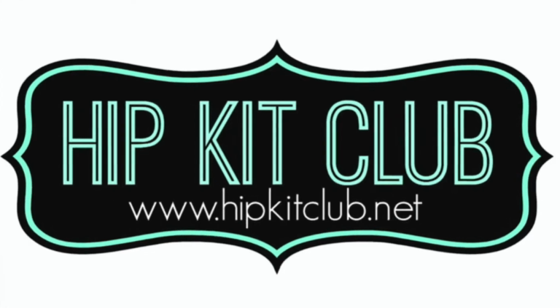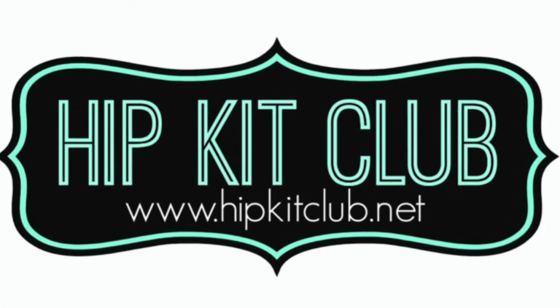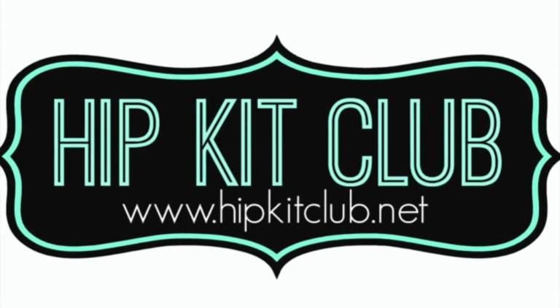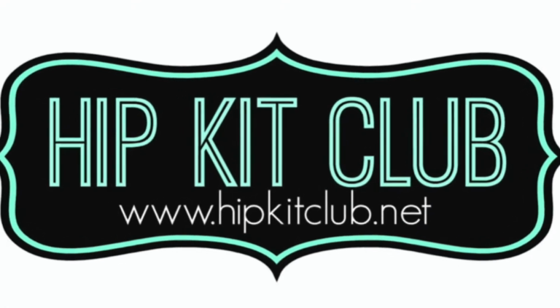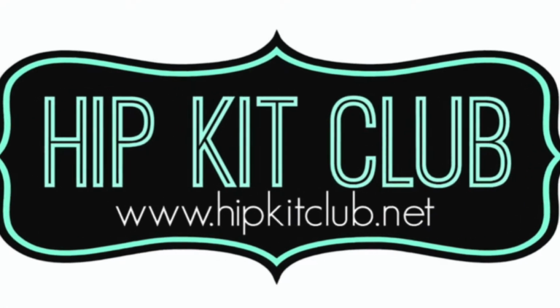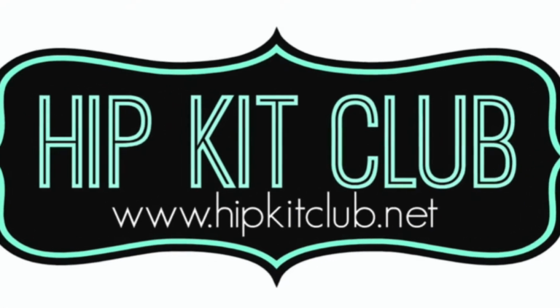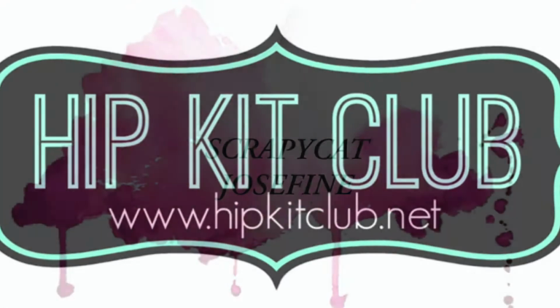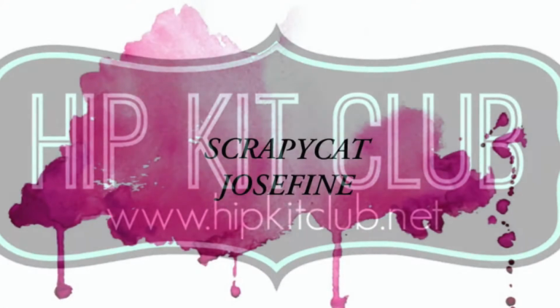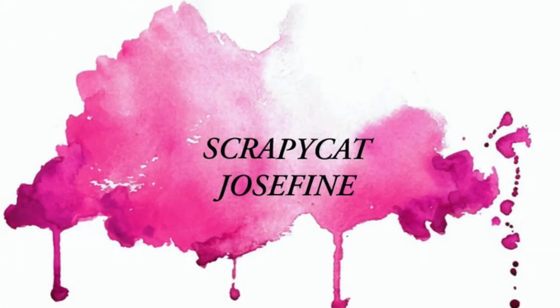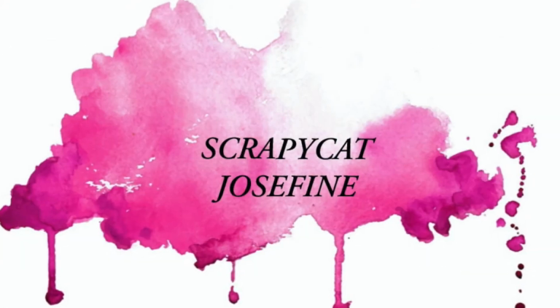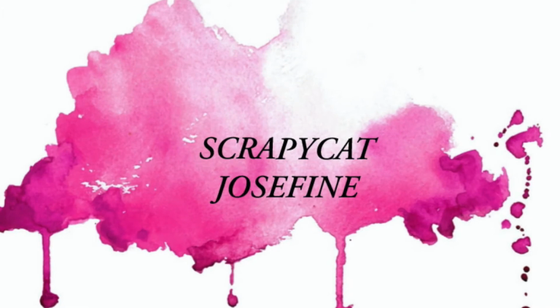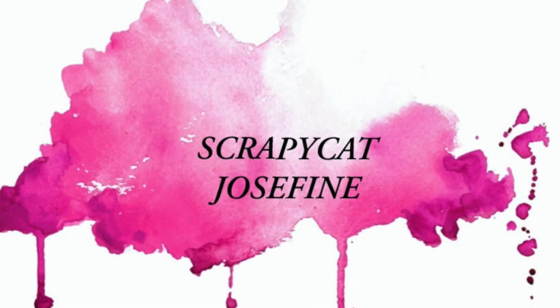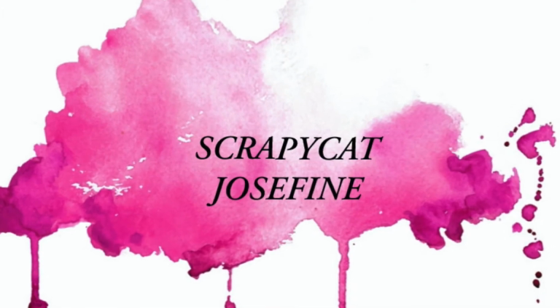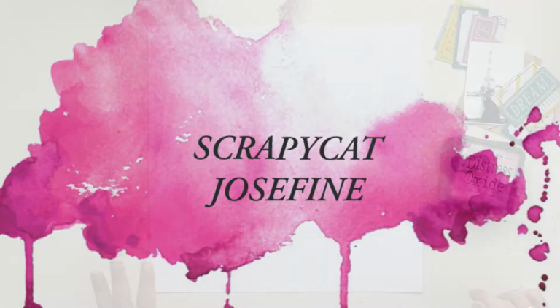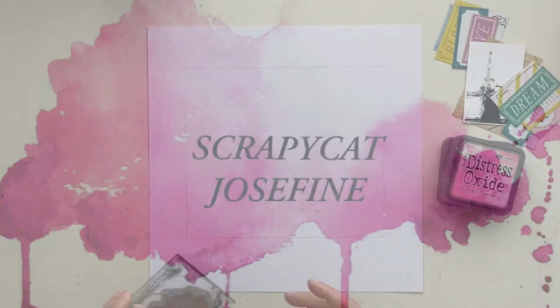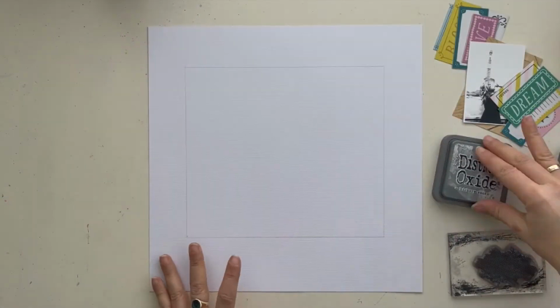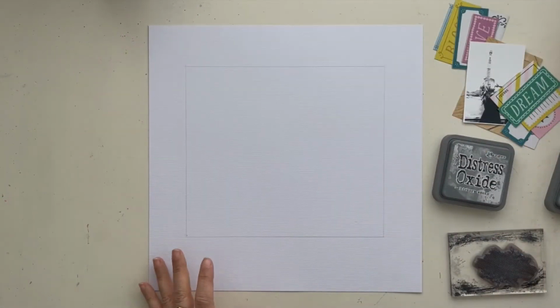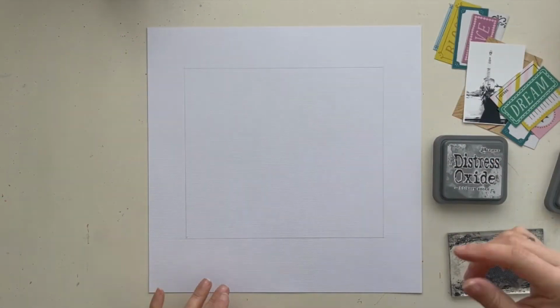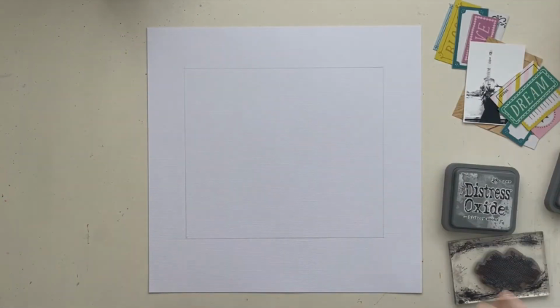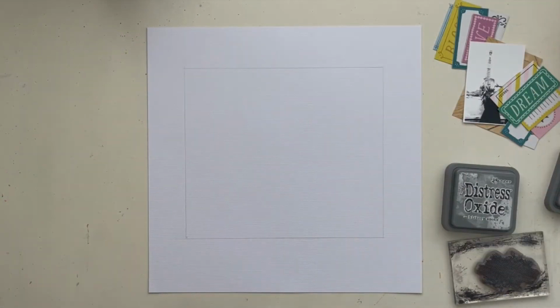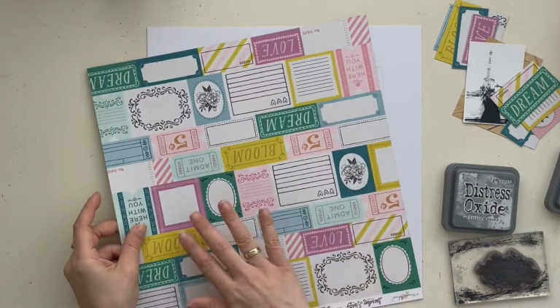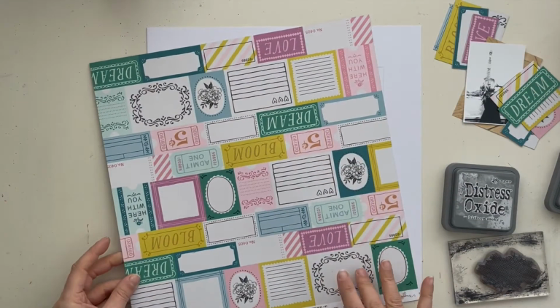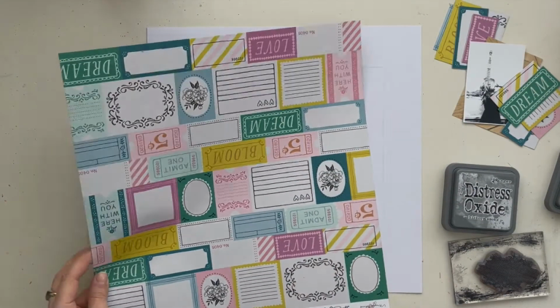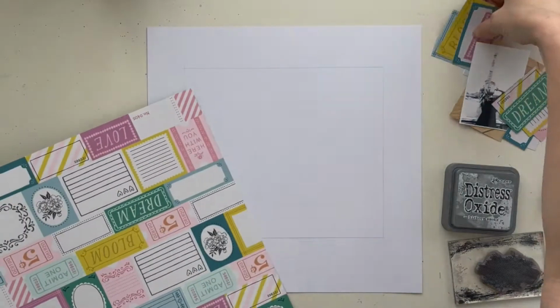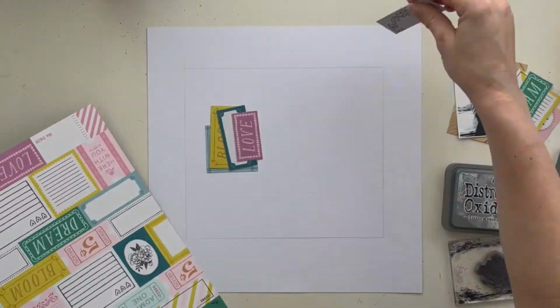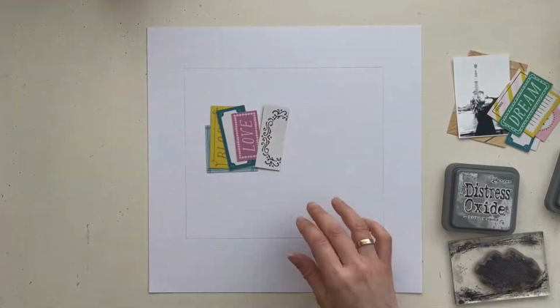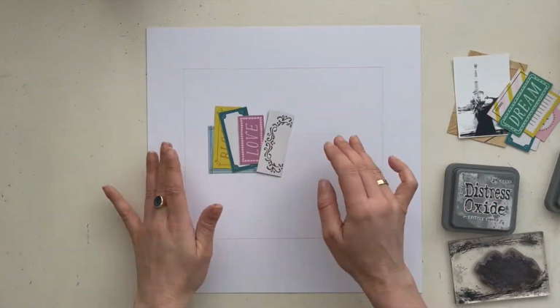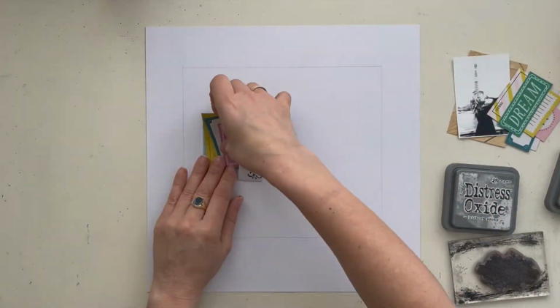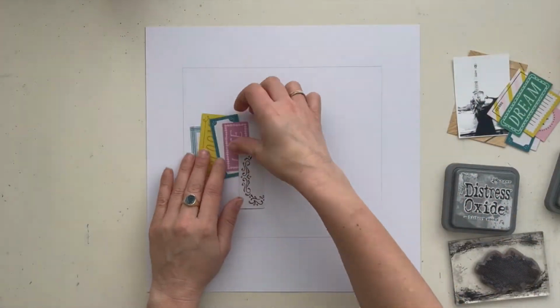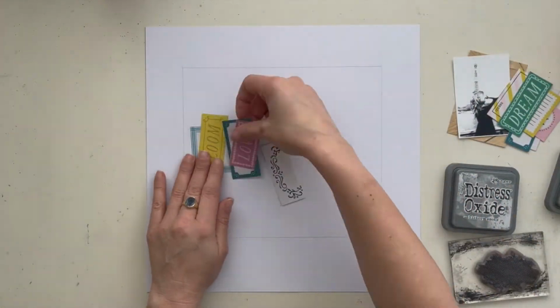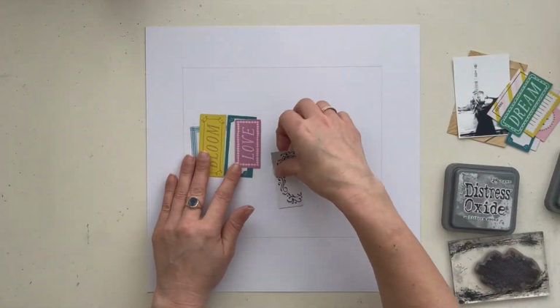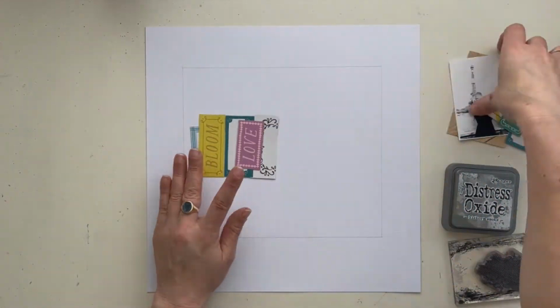Hey lovely friends from the Hip Kit Club, welcome to a new YouTube video! It's Josephine here with a new process video. In this video I made a scrapbook page and I'm using the Maggie Holmes Jordan Party collection.